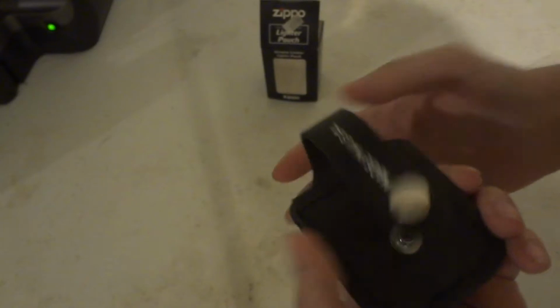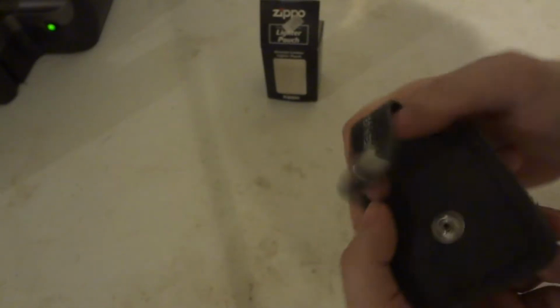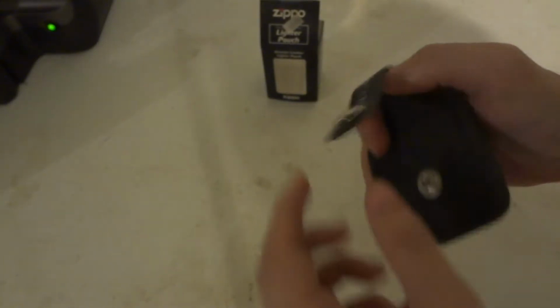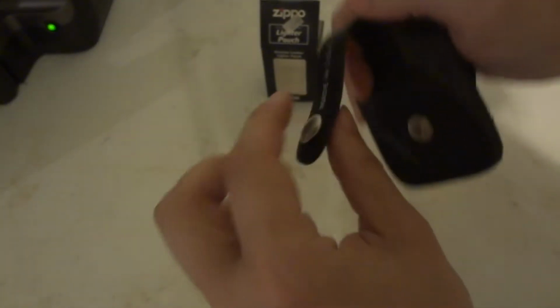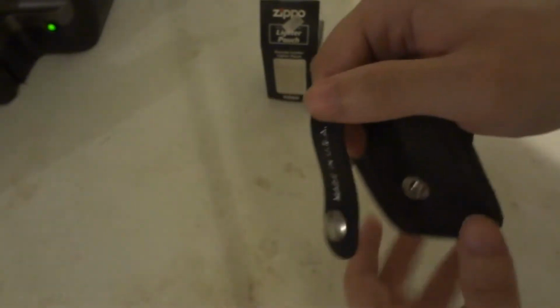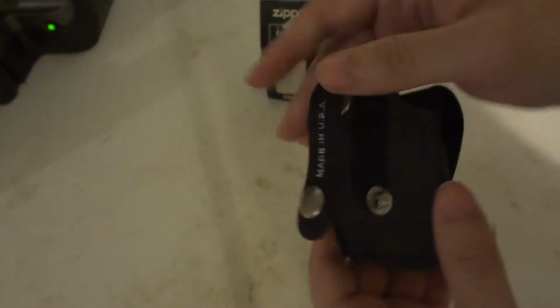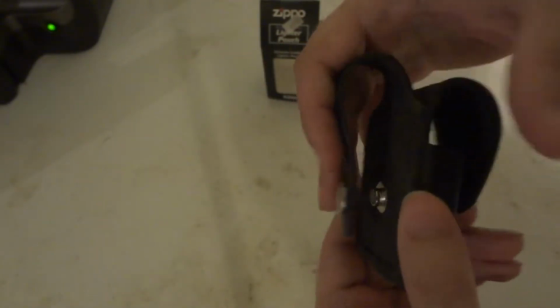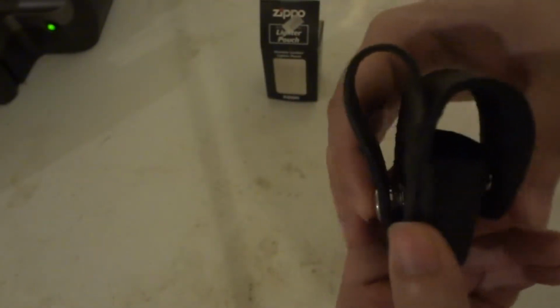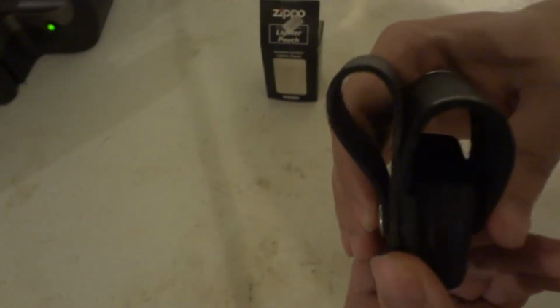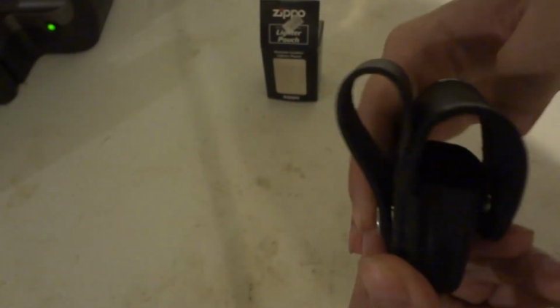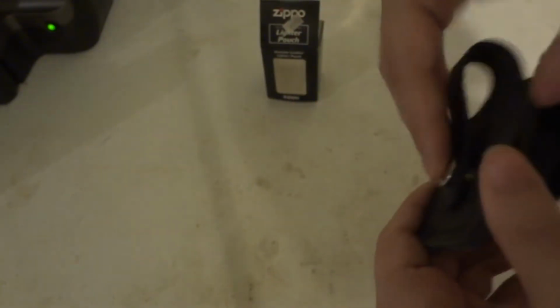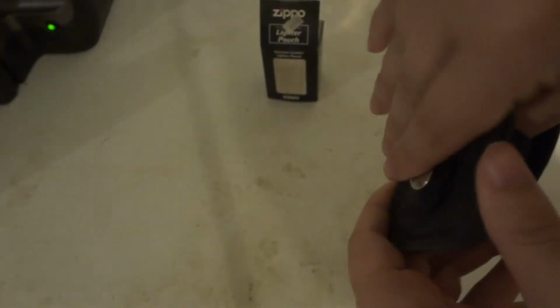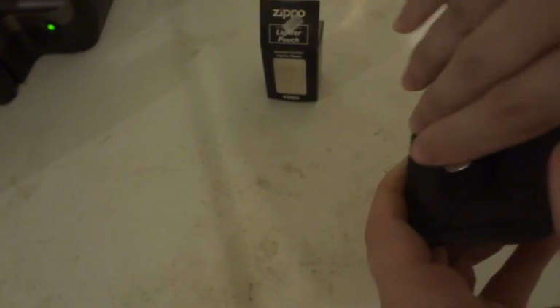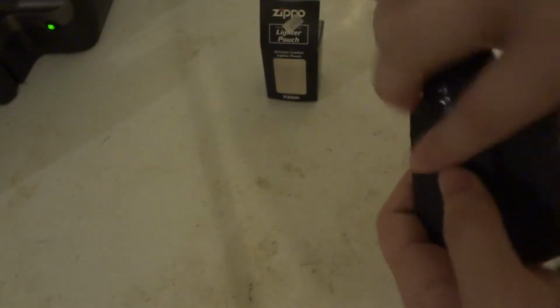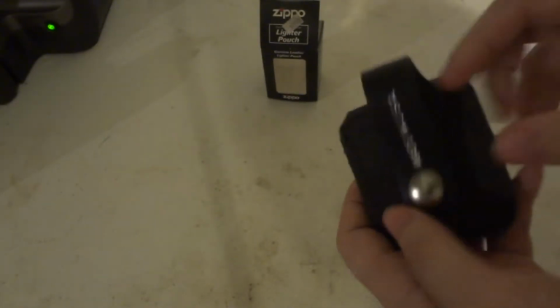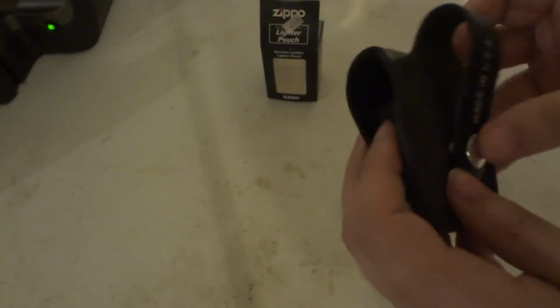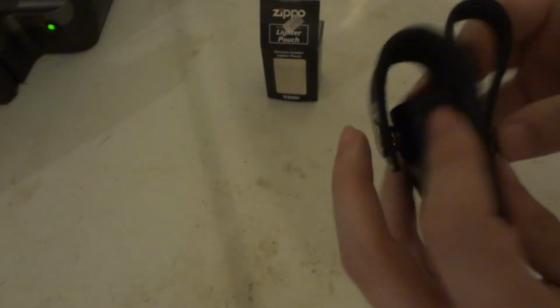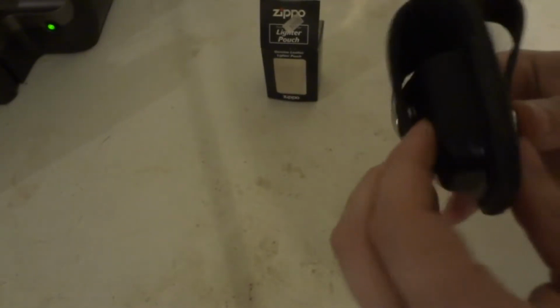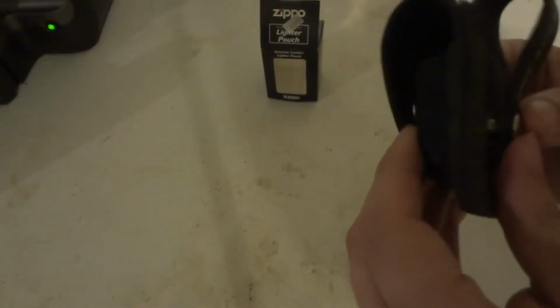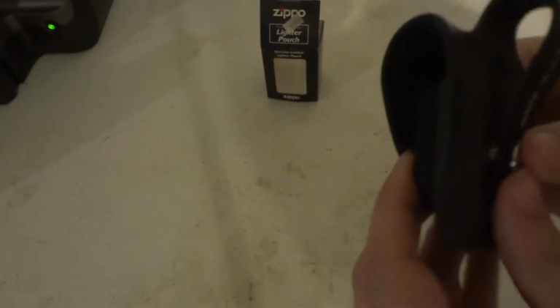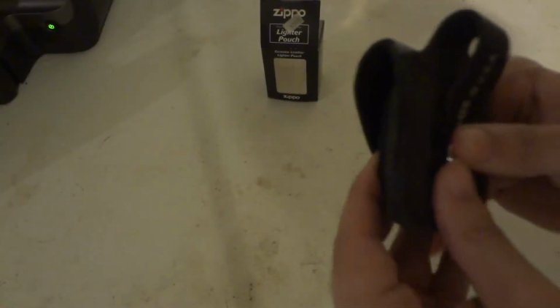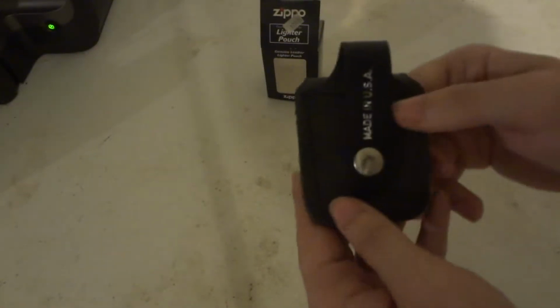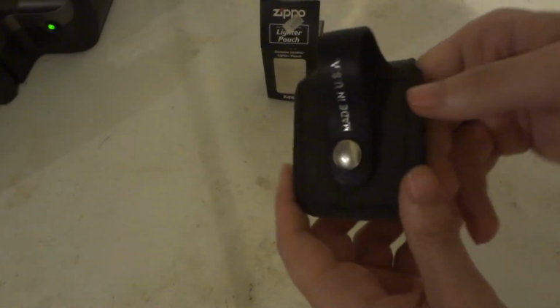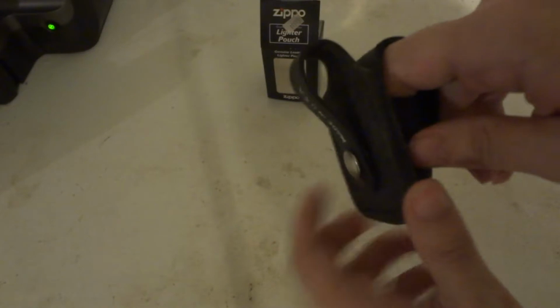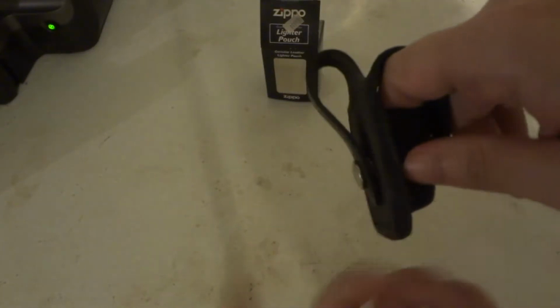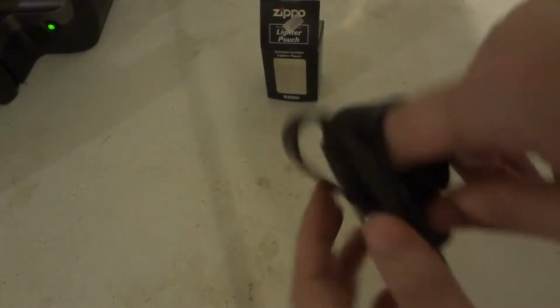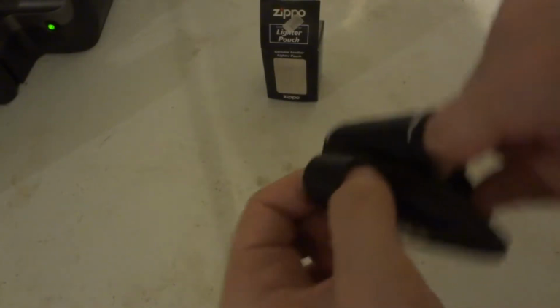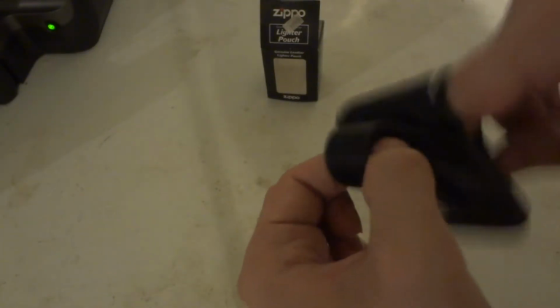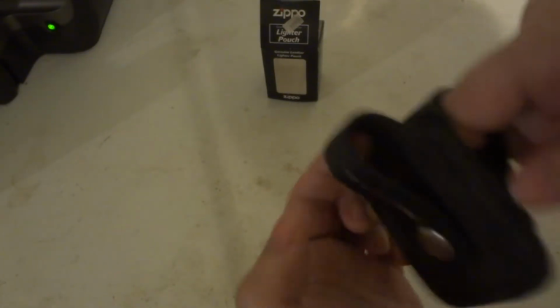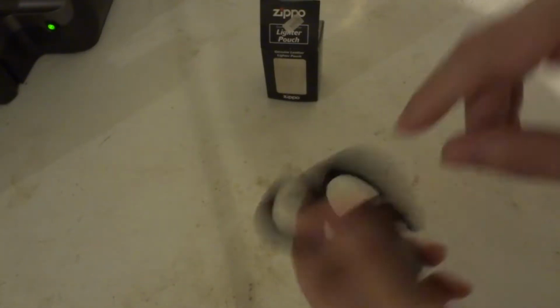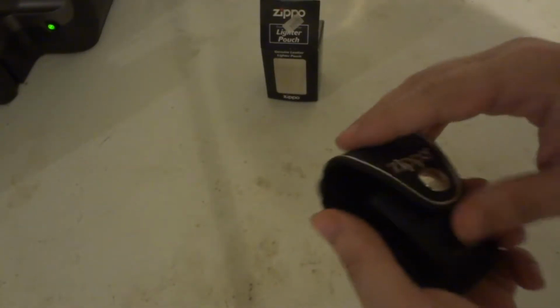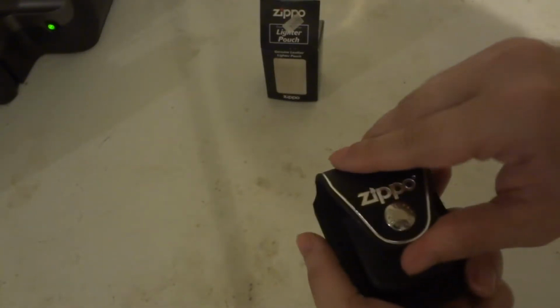So you can leave your belt on, put this down, and then give it a little squeeze. It'll be a little bit easier with the lighter in there. And it's on — it stays nice and secure.